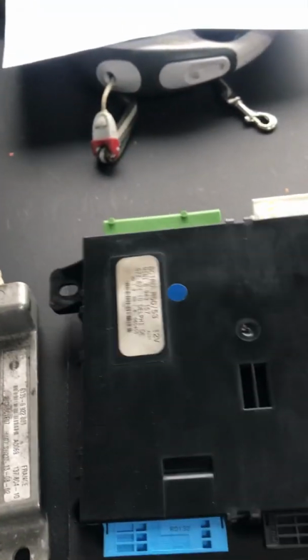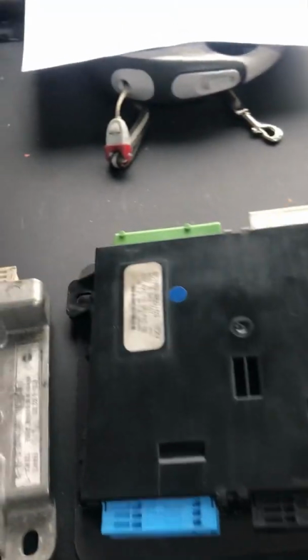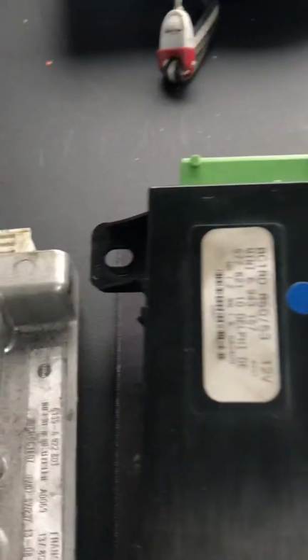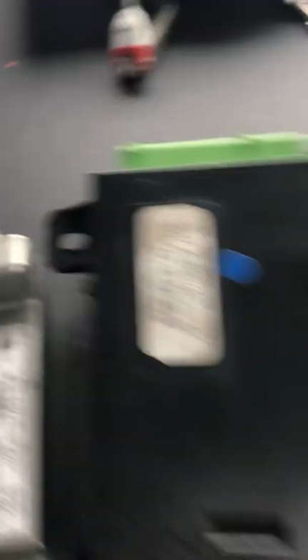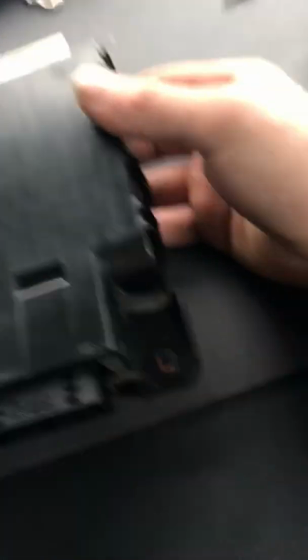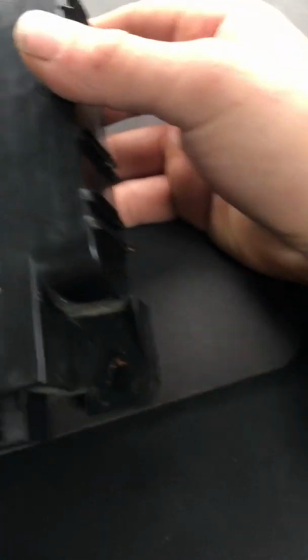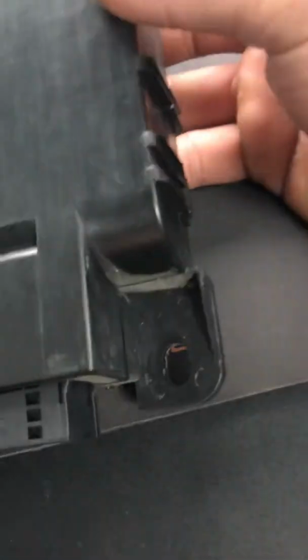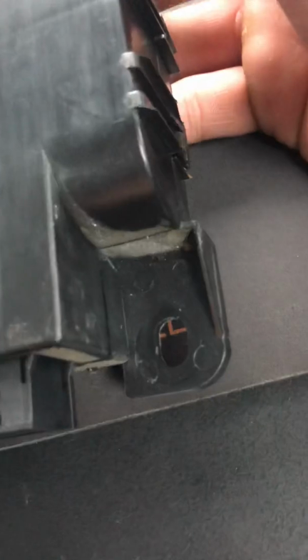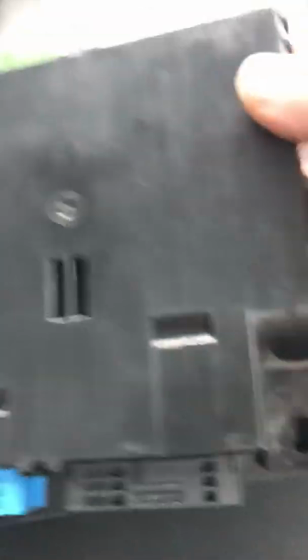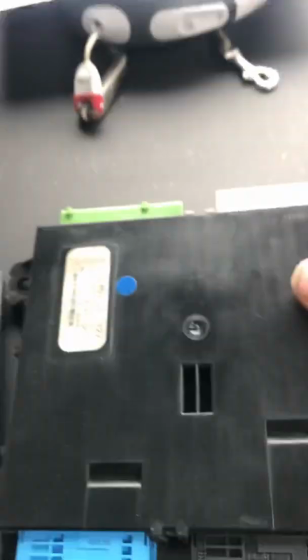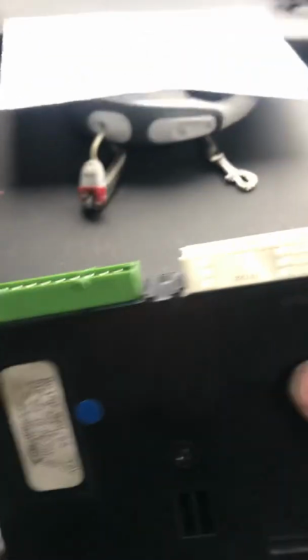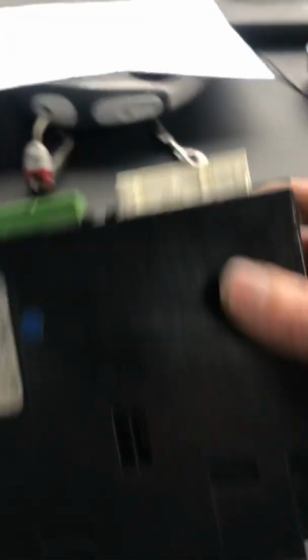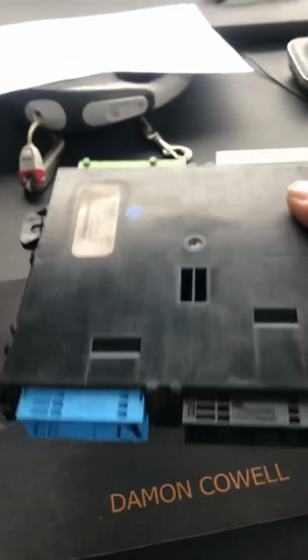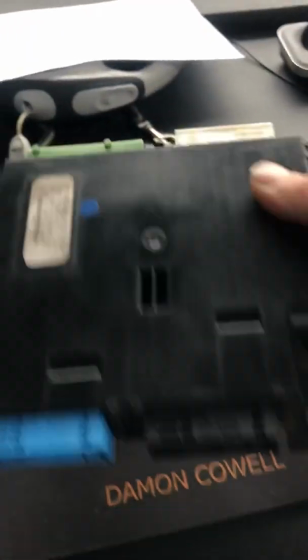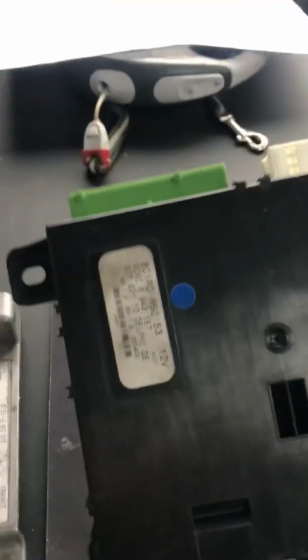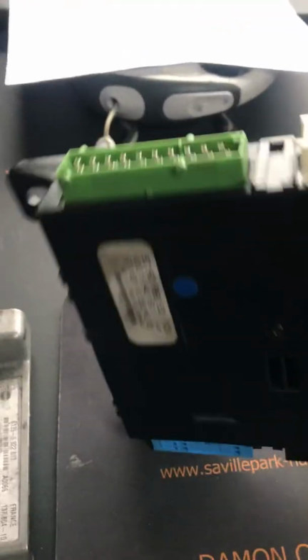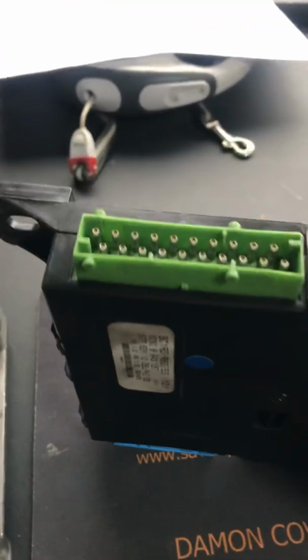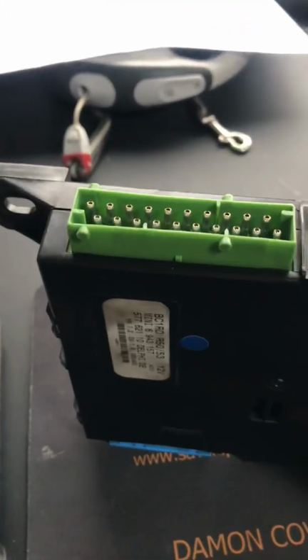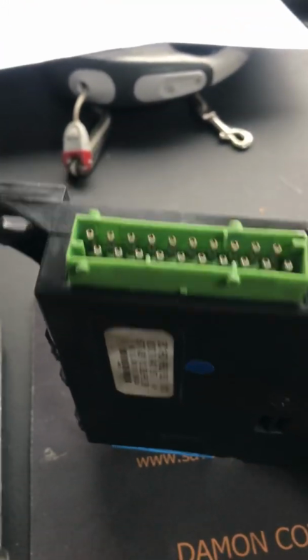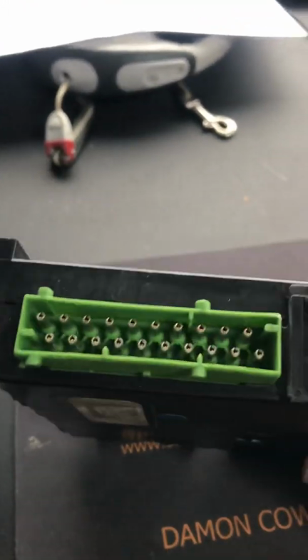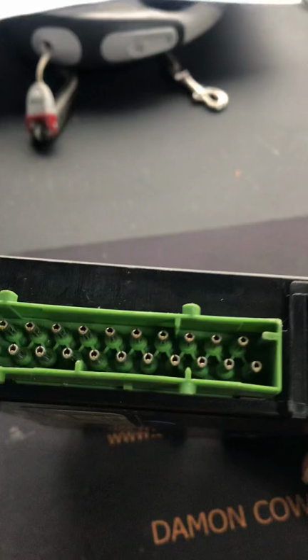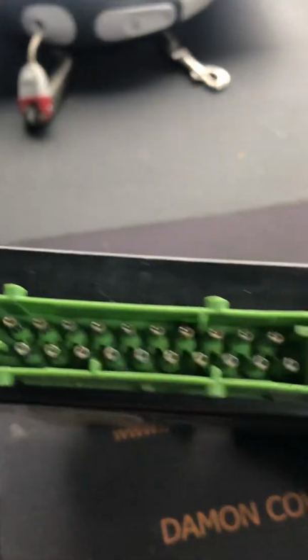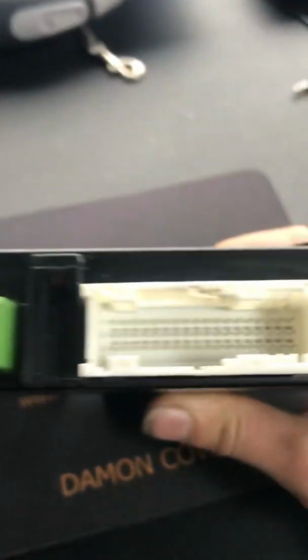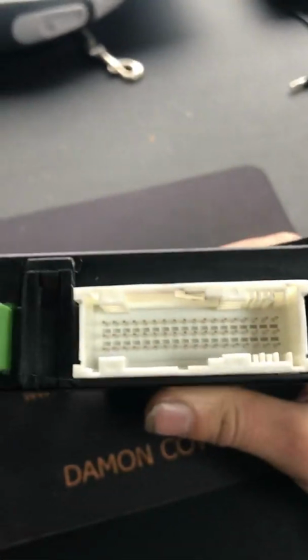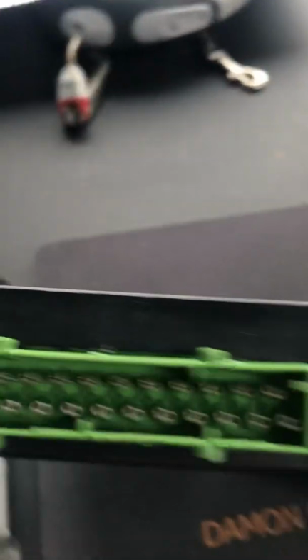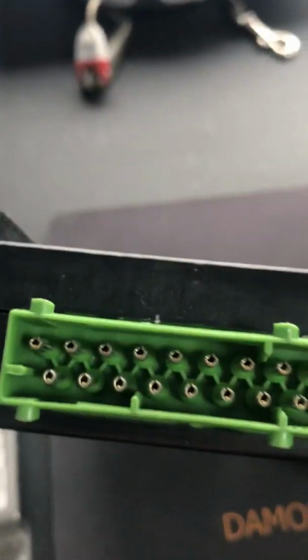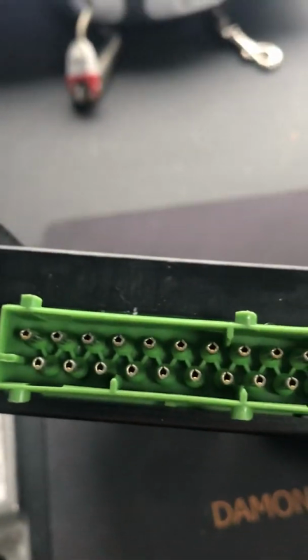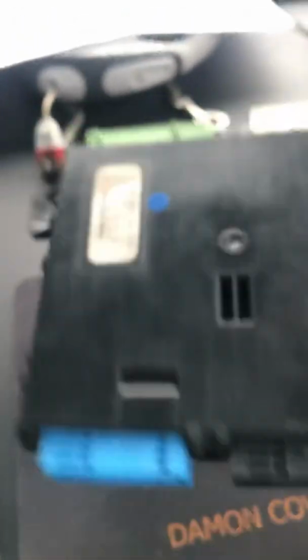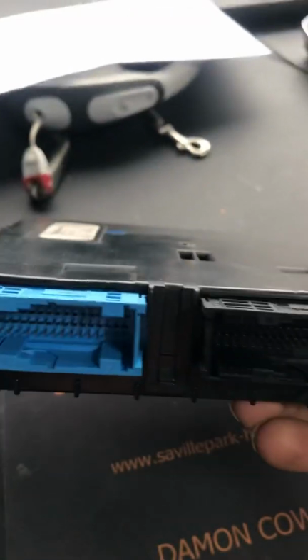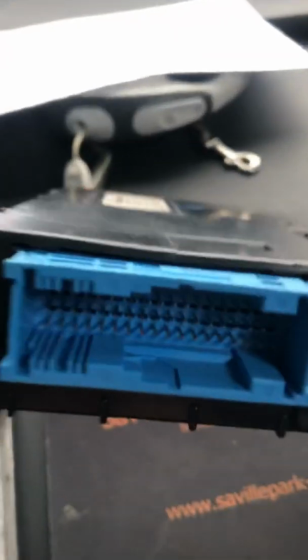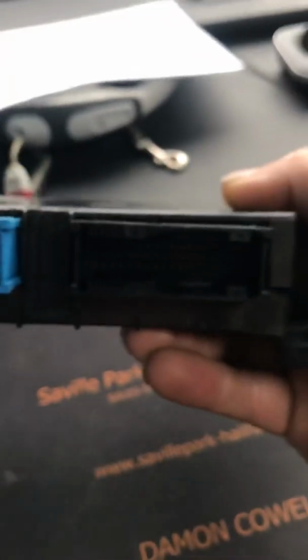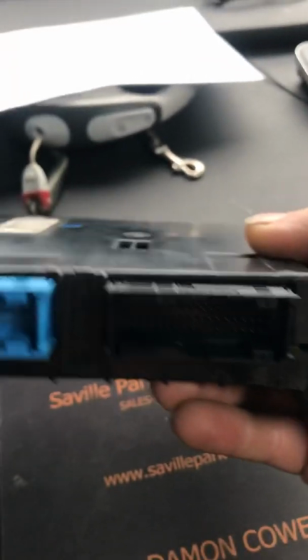It's worth taking this out — it's really easy to do. It's one screw there, one screw there, unplug your four plugs and it comes out. When you unplug it, check your plugs on both sides for corrosion.